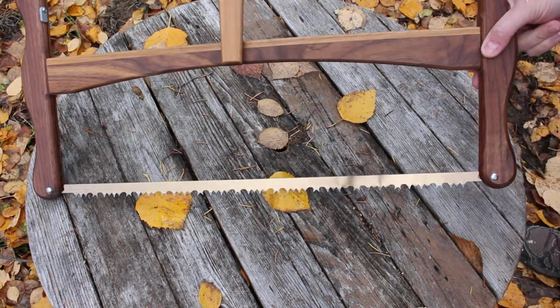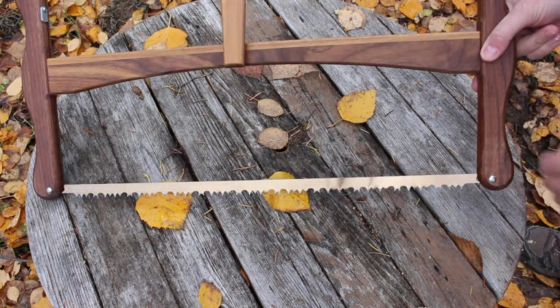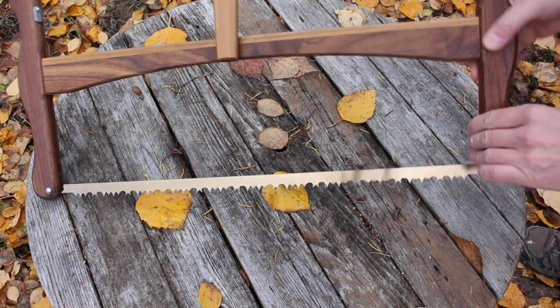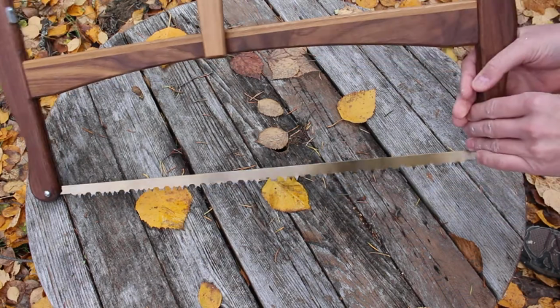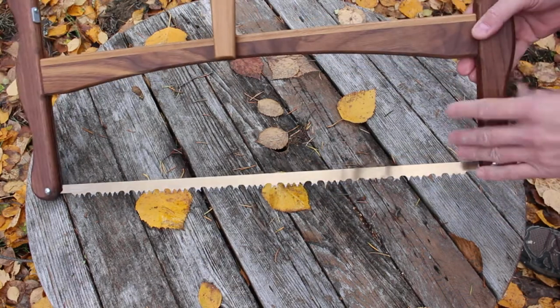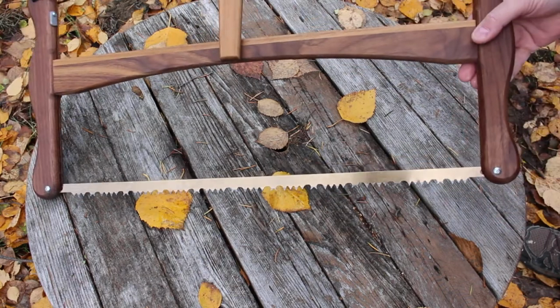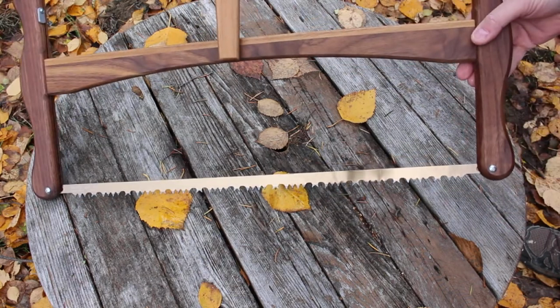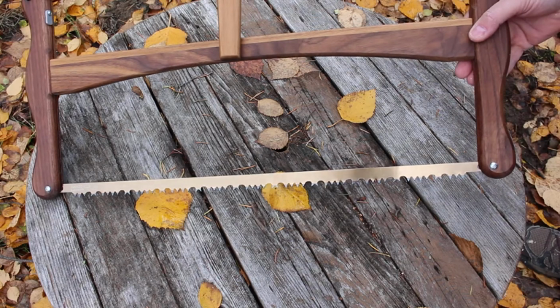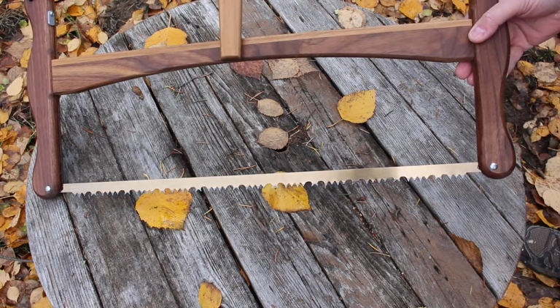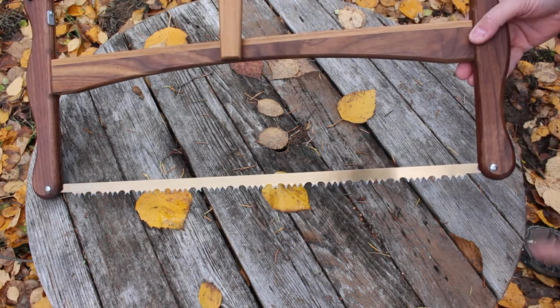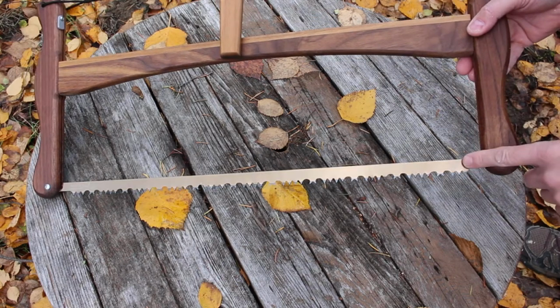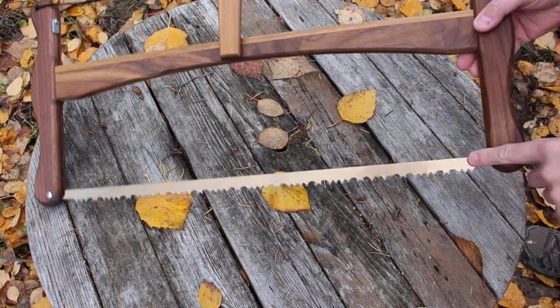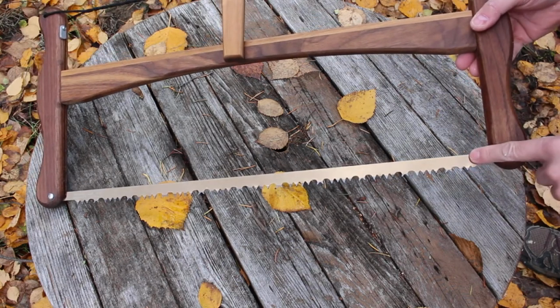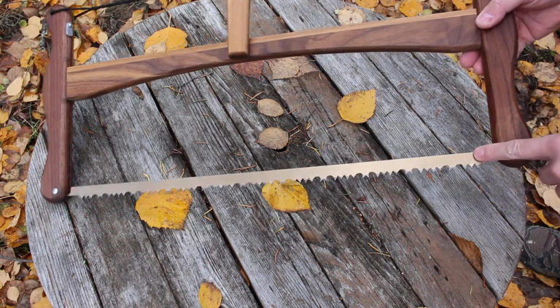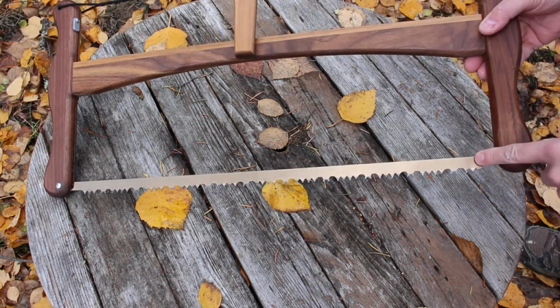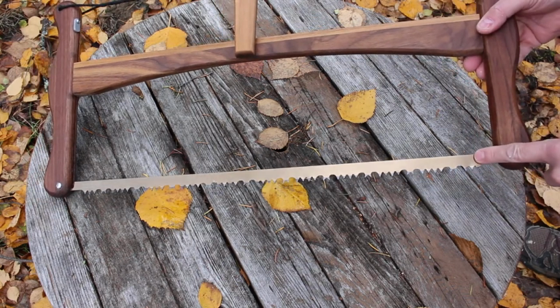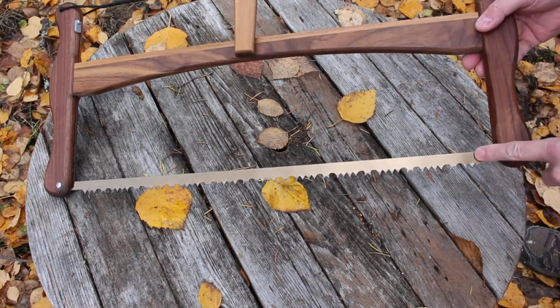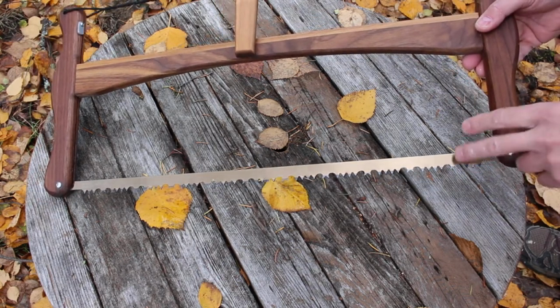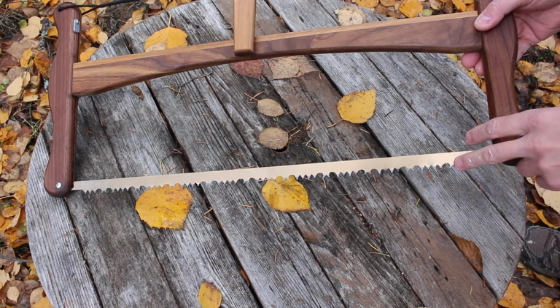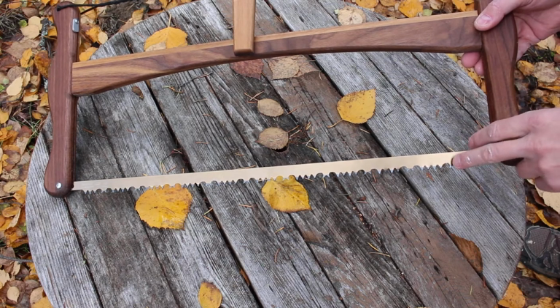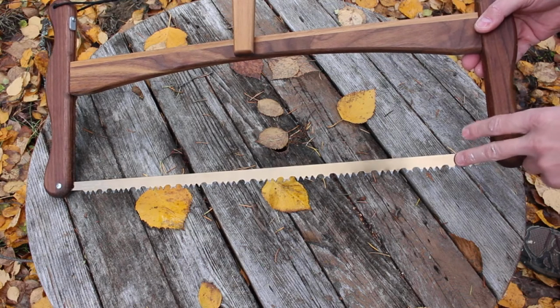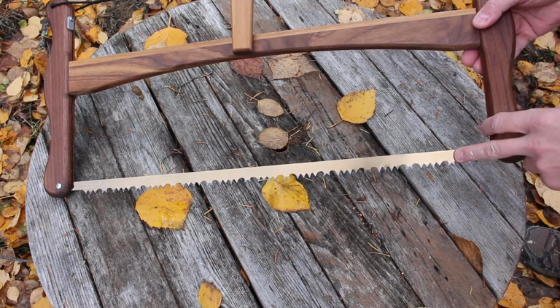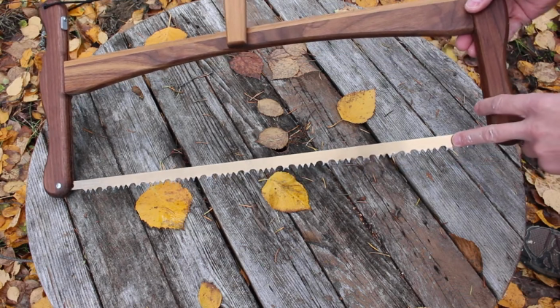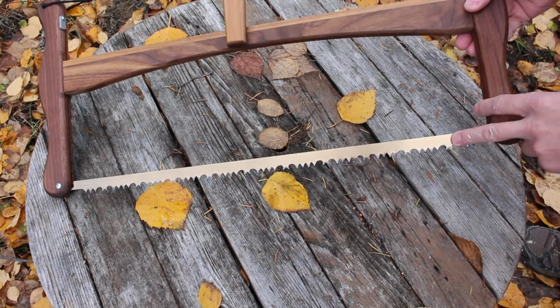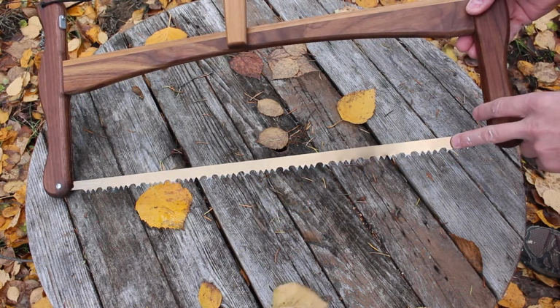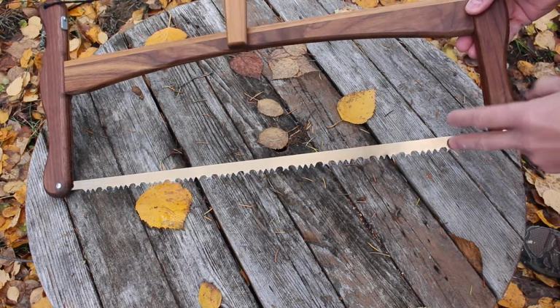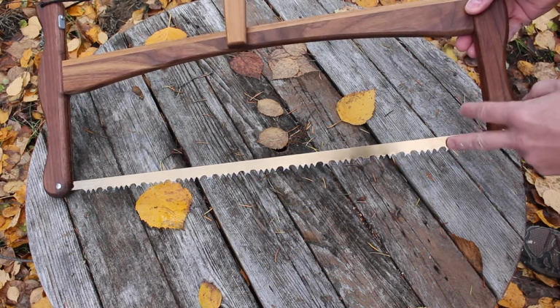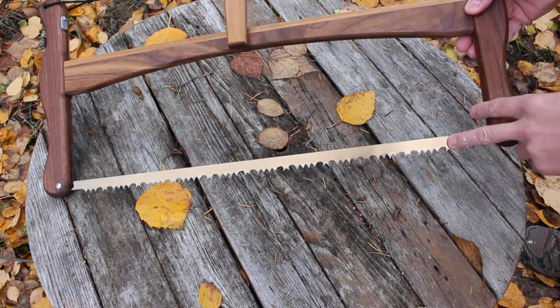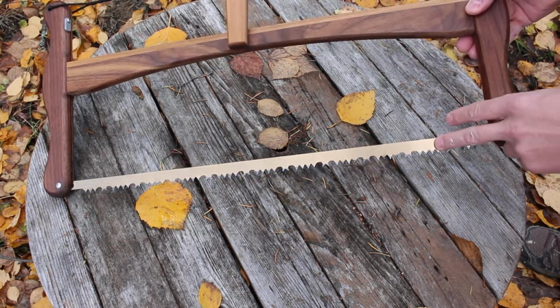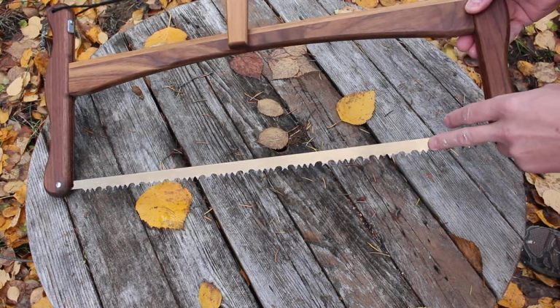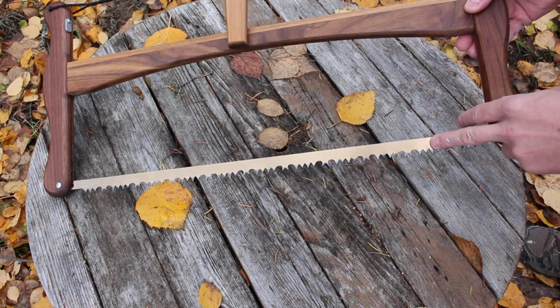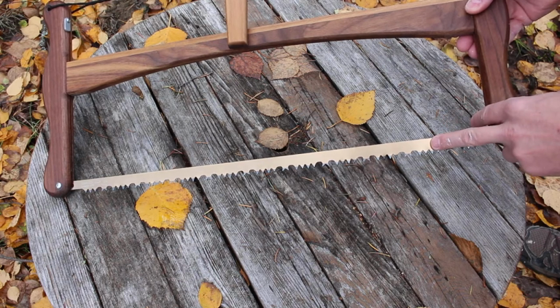The nice thing about these as well: you can use them one-handed or two-handed. They're very effective and they come with a very nice quality Swedish hardened tipped multi-use blade, which is good for dry wood and definitely good for green wood as well.